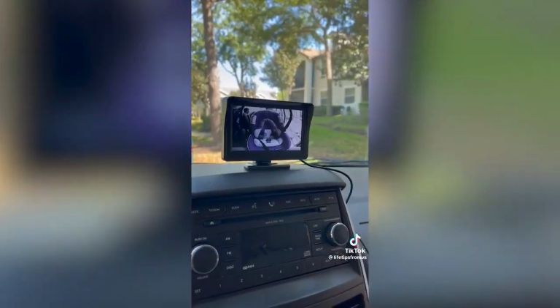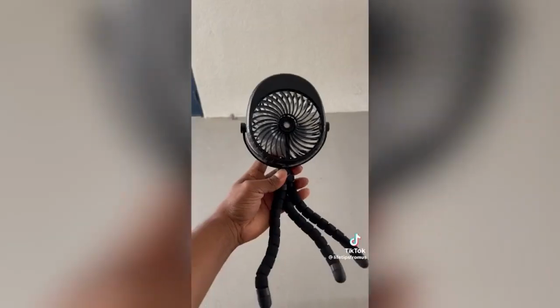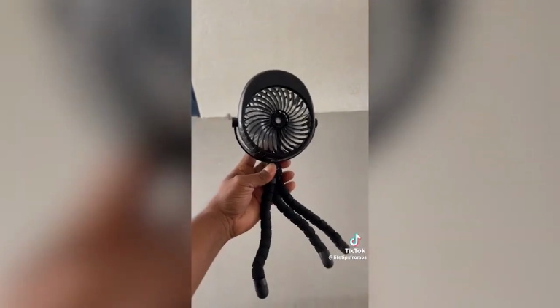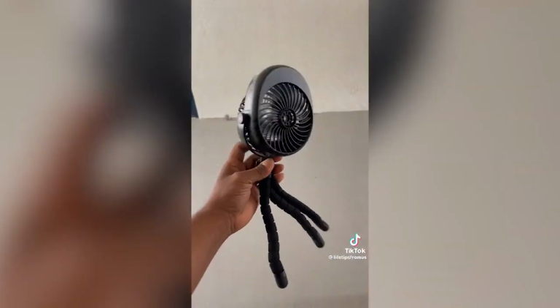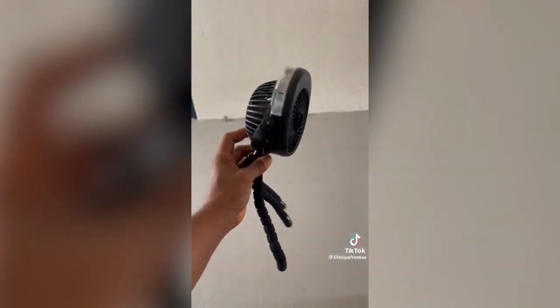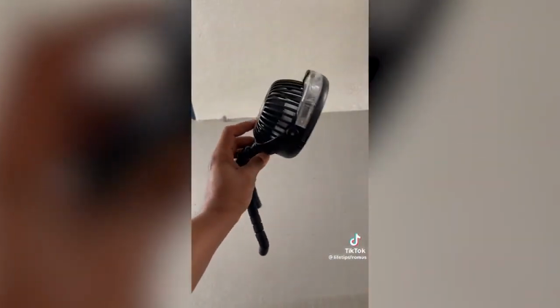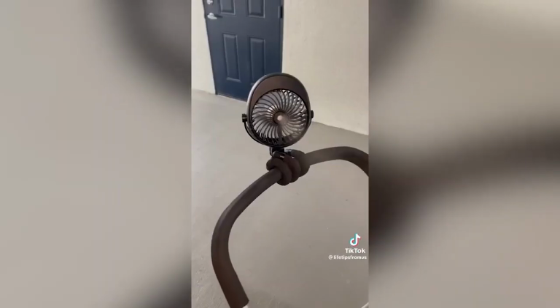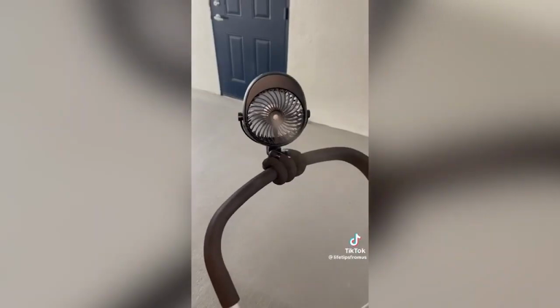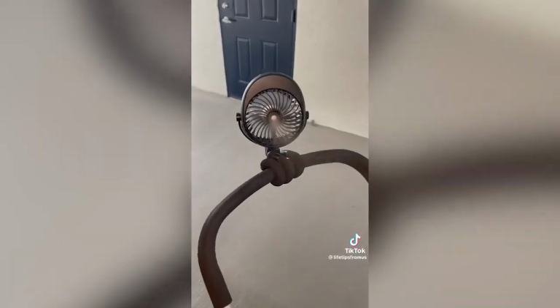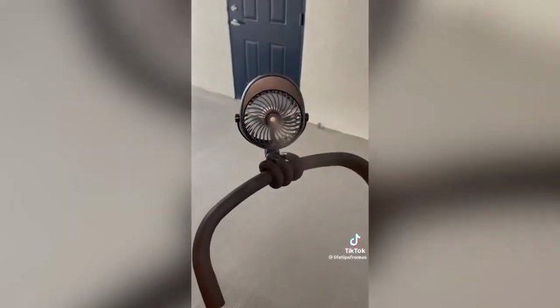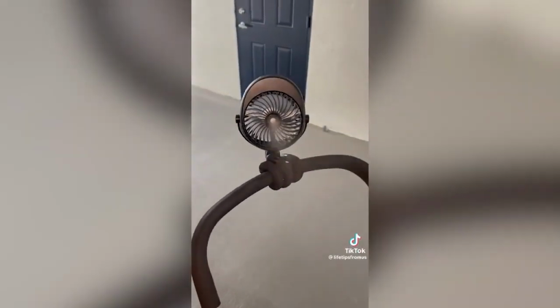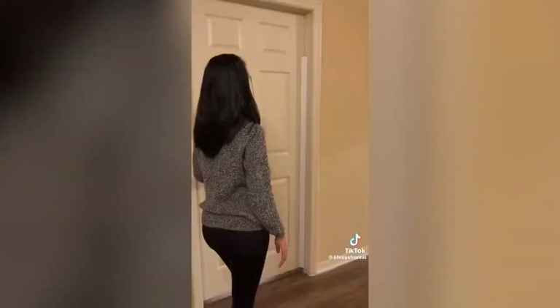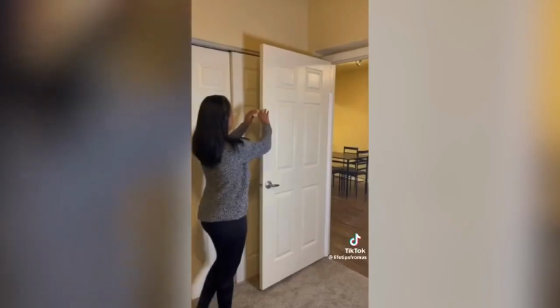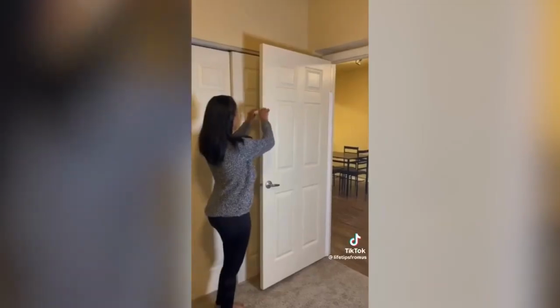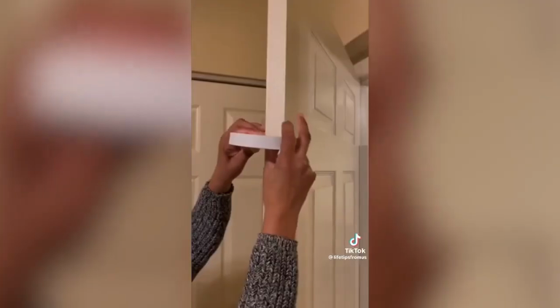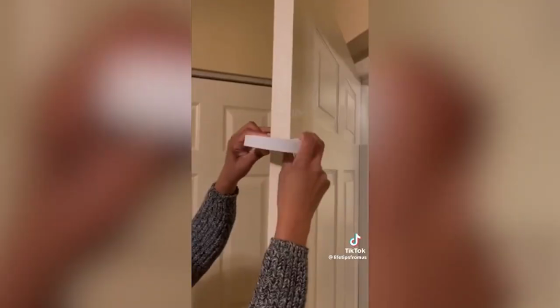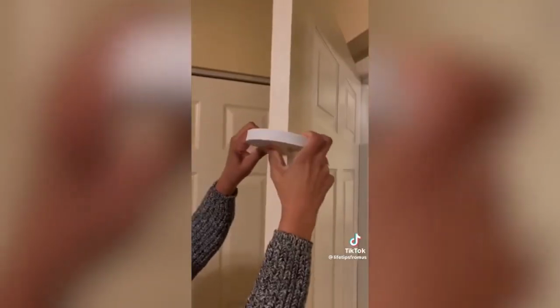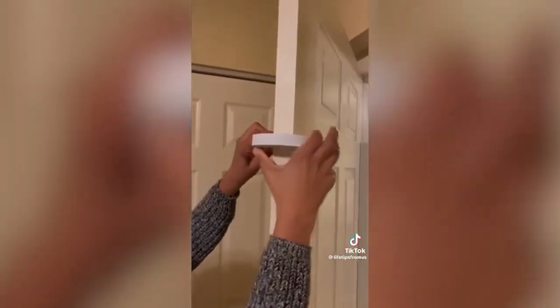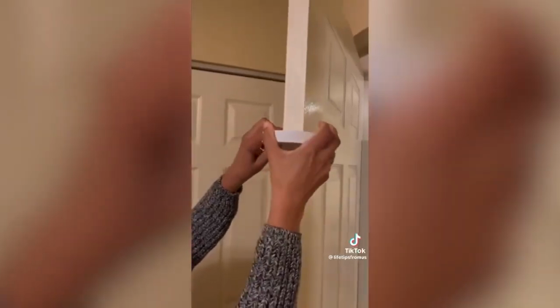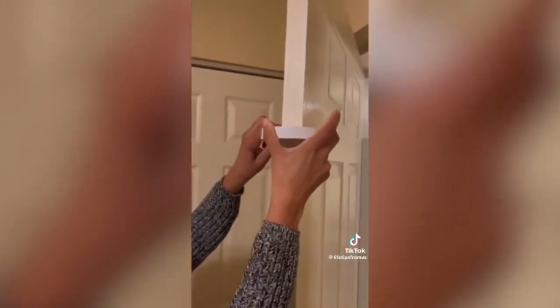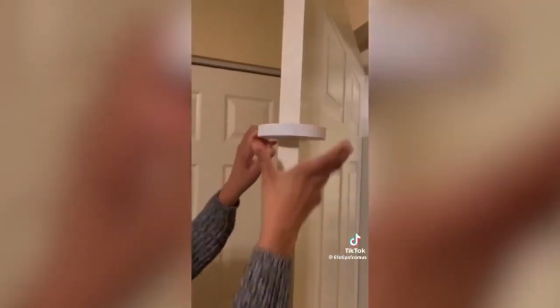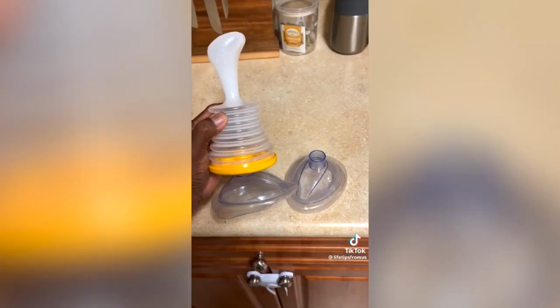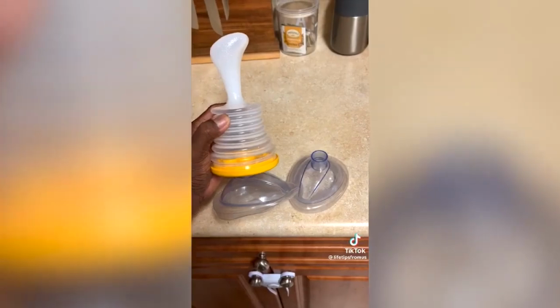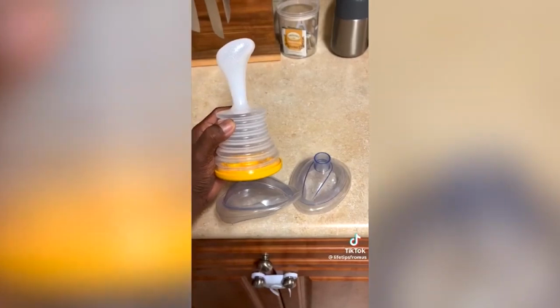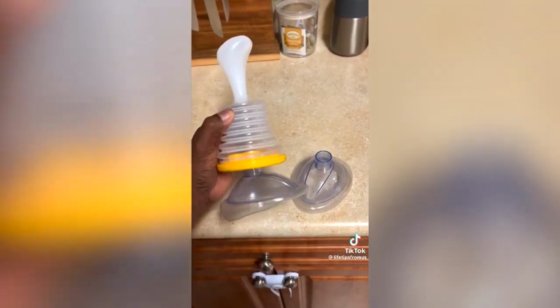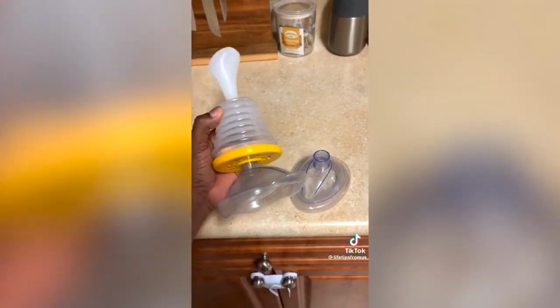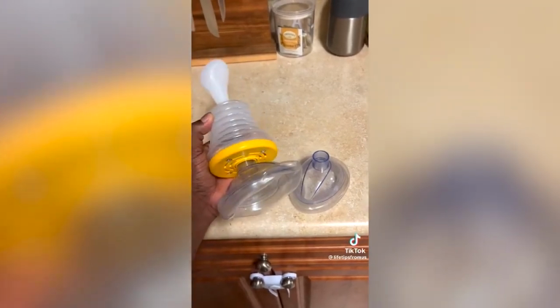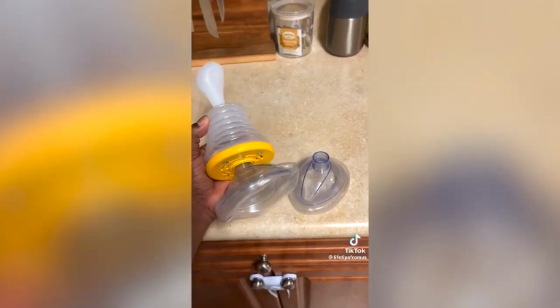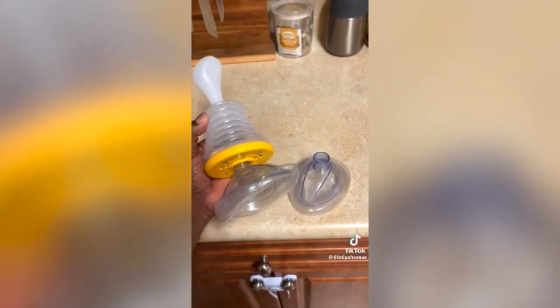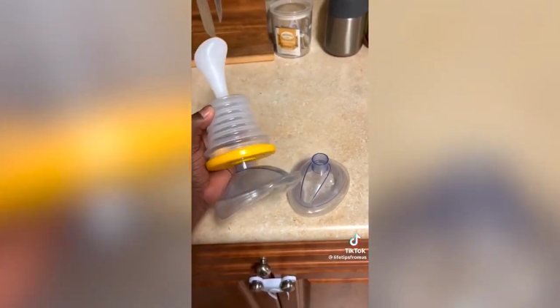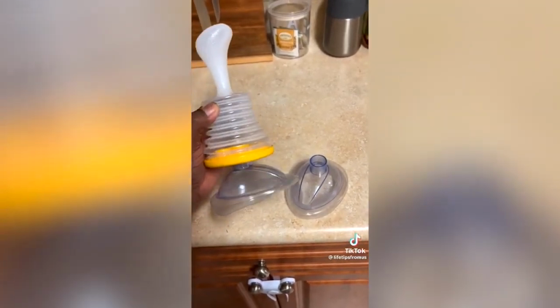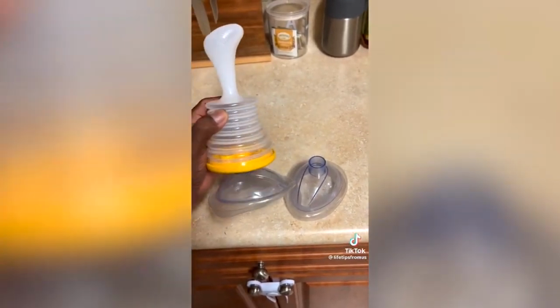This rechargeable stroller fan that has an optional mist feature for those hot days. These door stoppers that prevent them from crushing their little fingers.